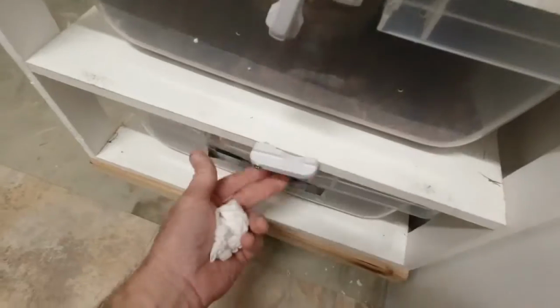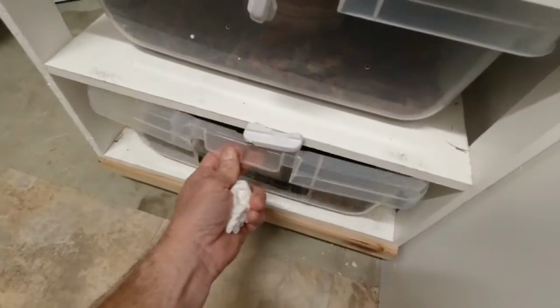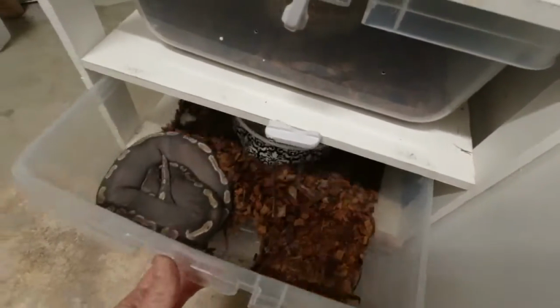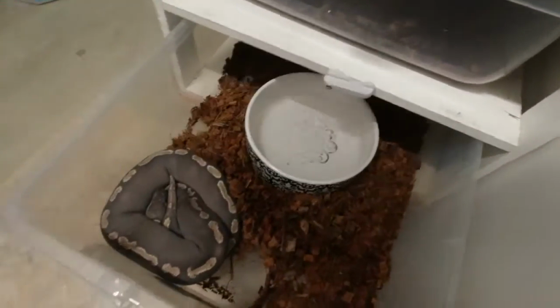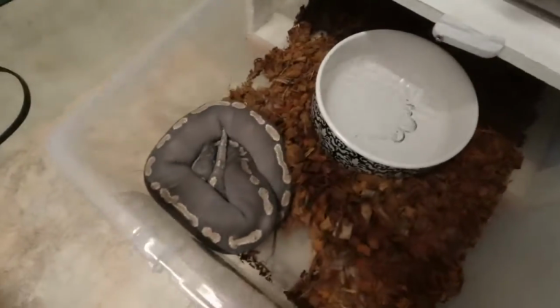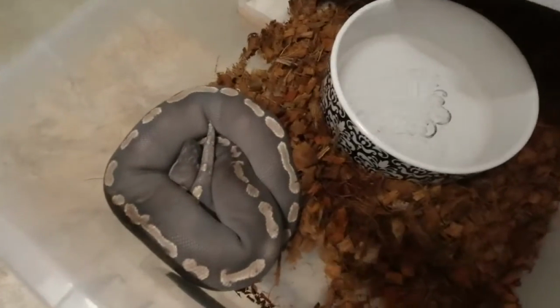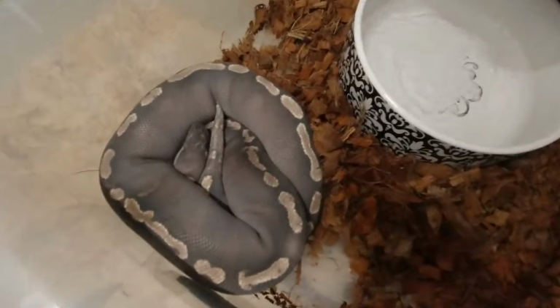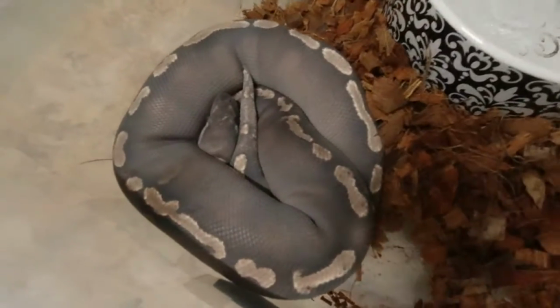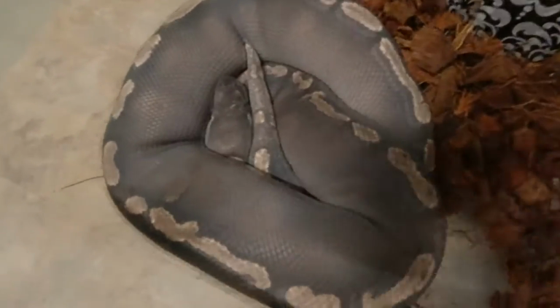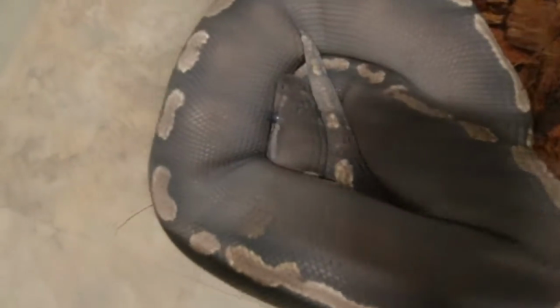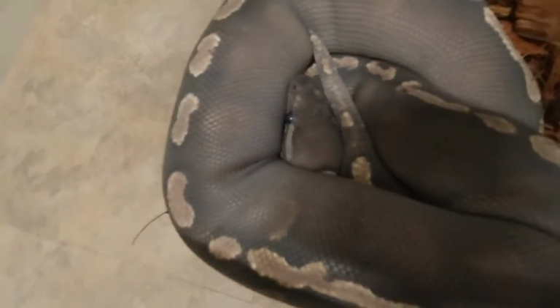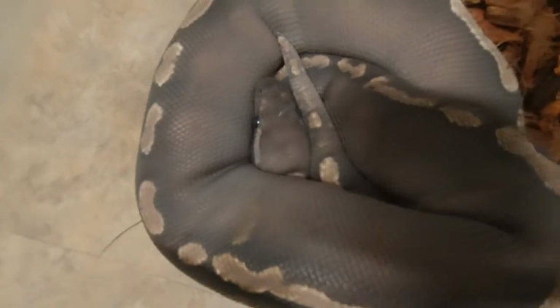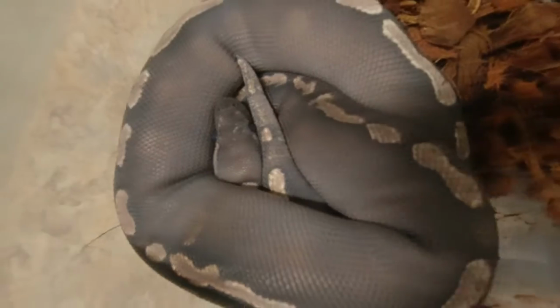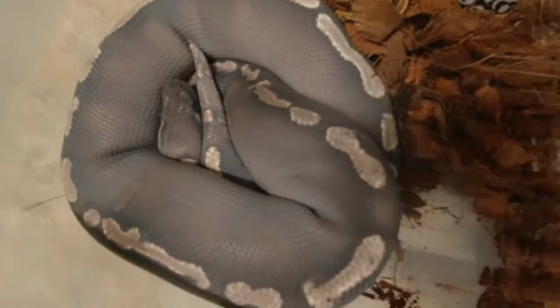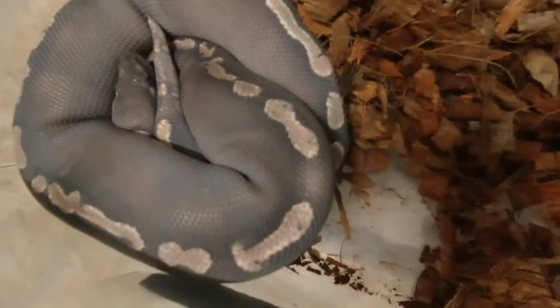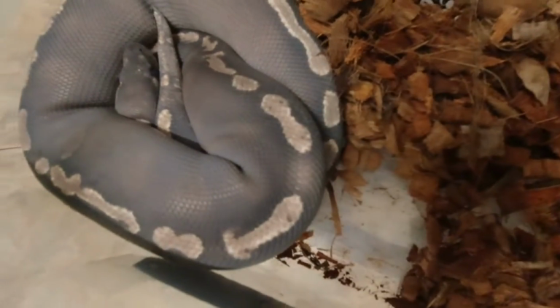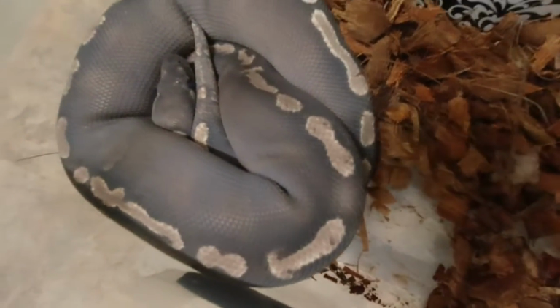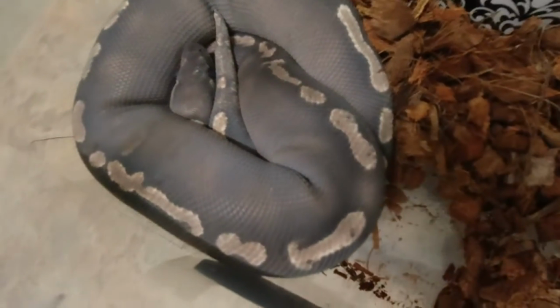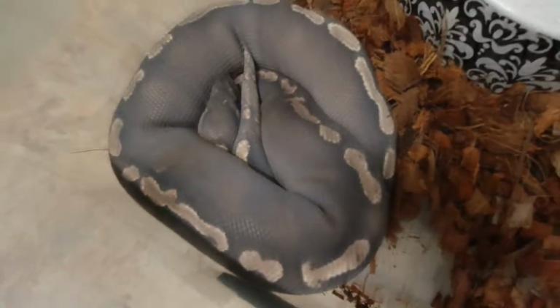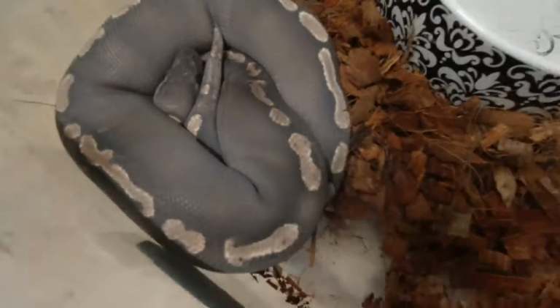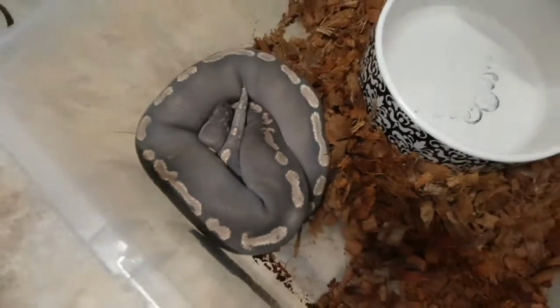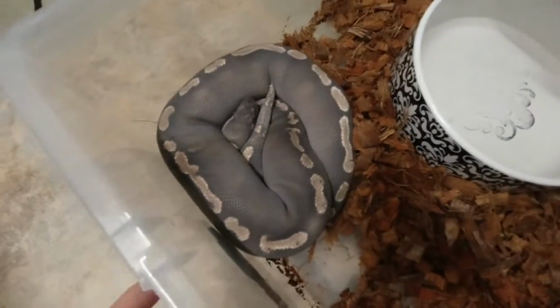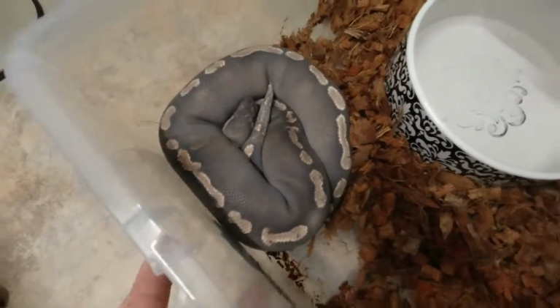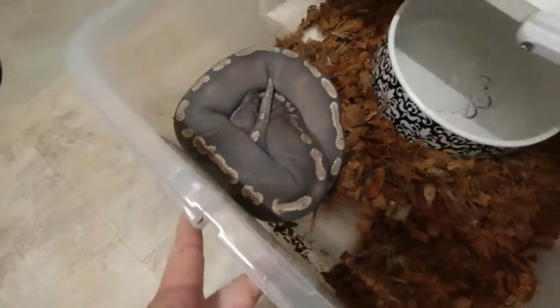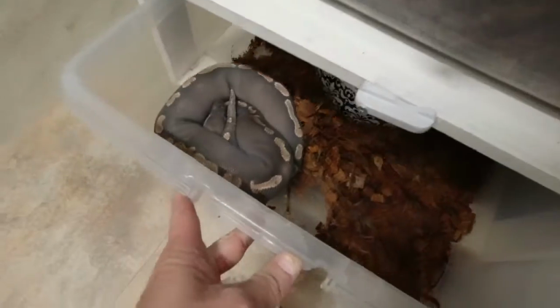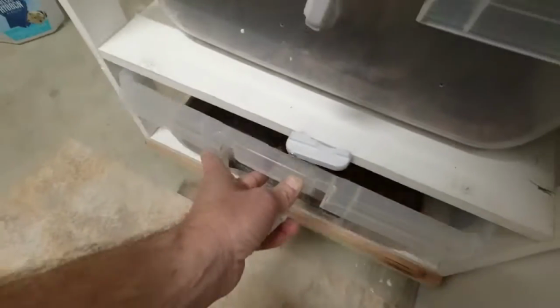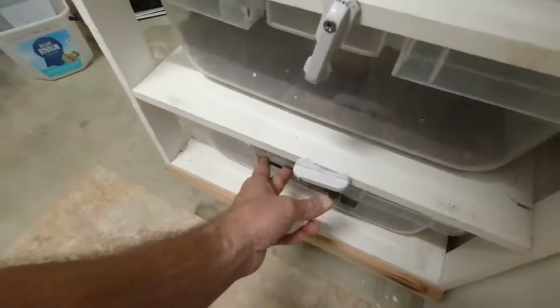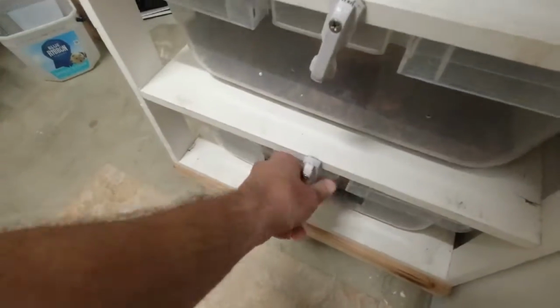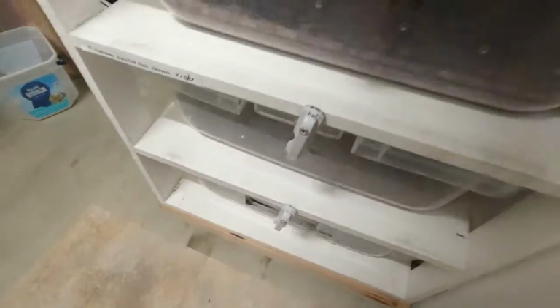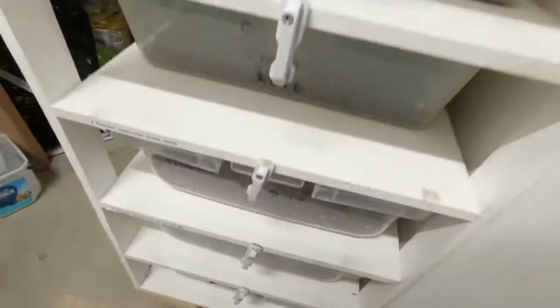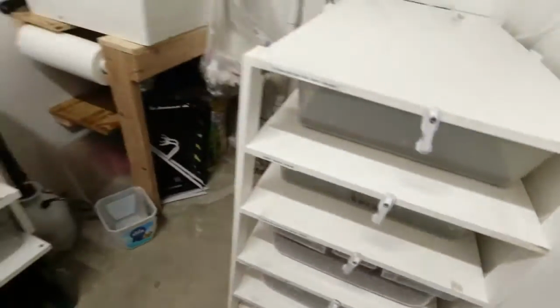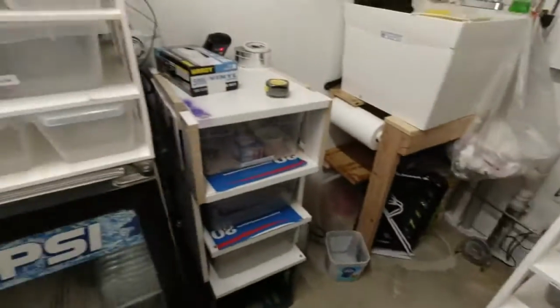We have a beauty — a chai mojave girl. Oh, she's deep in shed. She's also been bred to a clown male. A lot of clown stuff going on here.